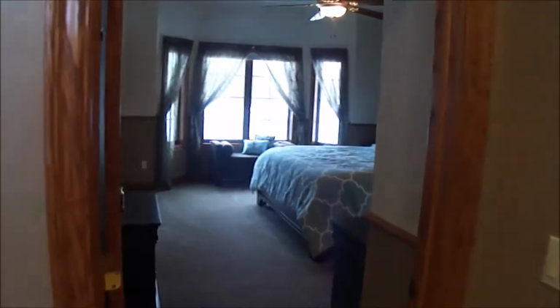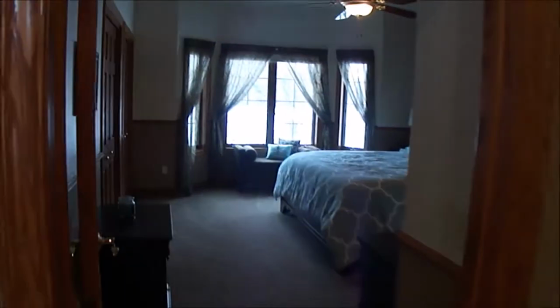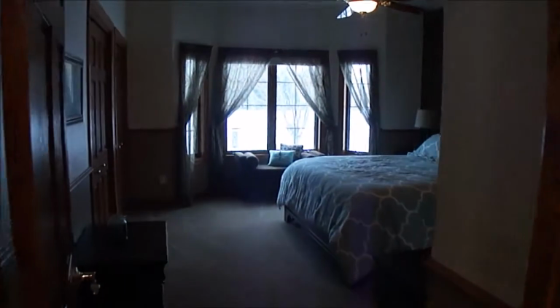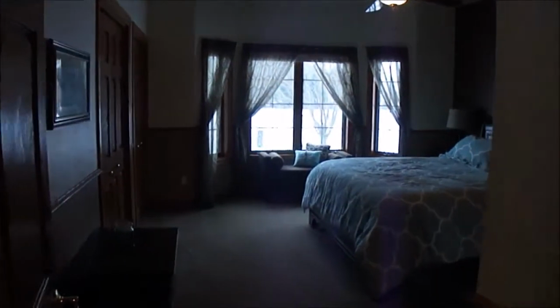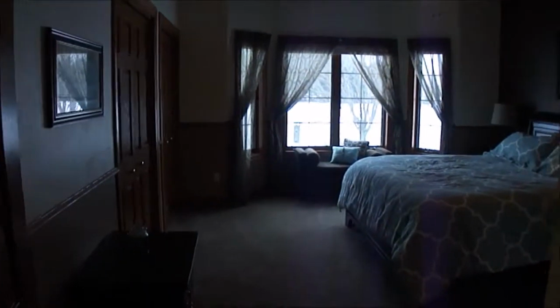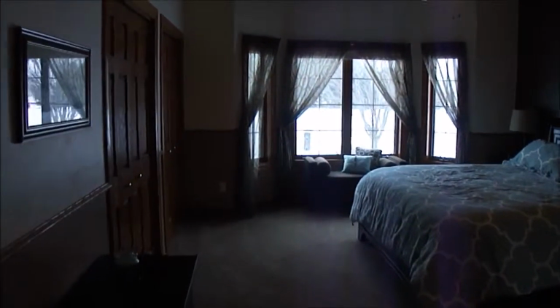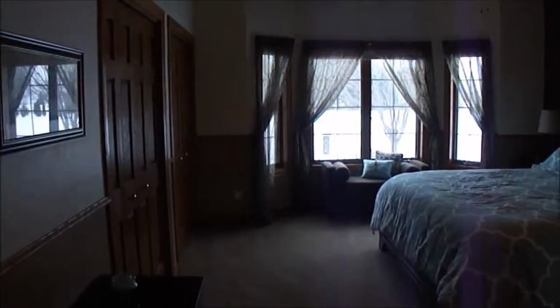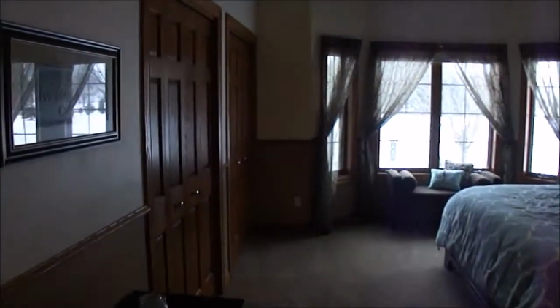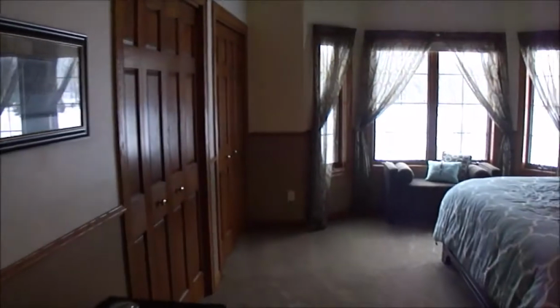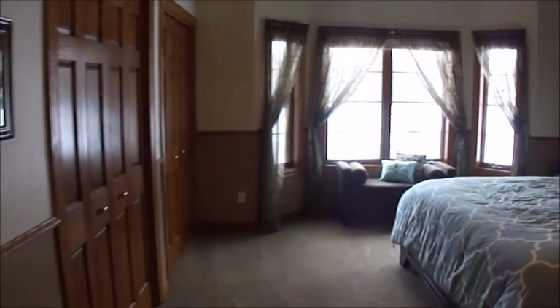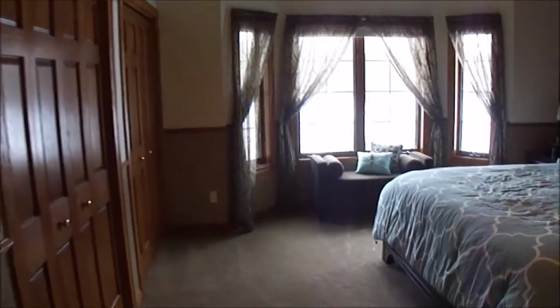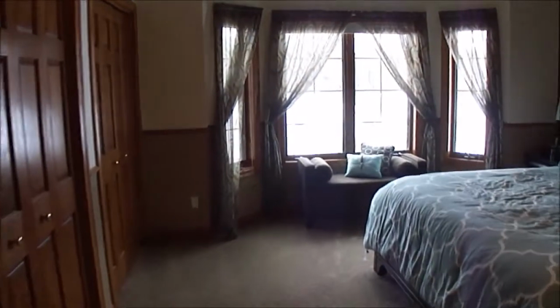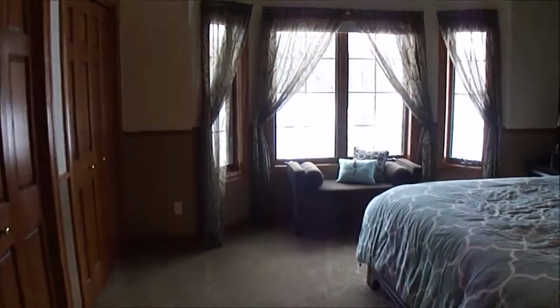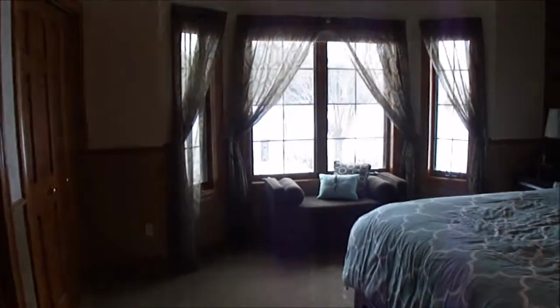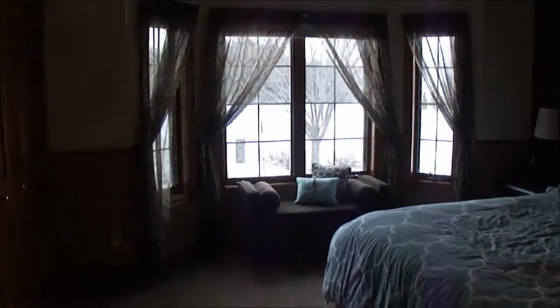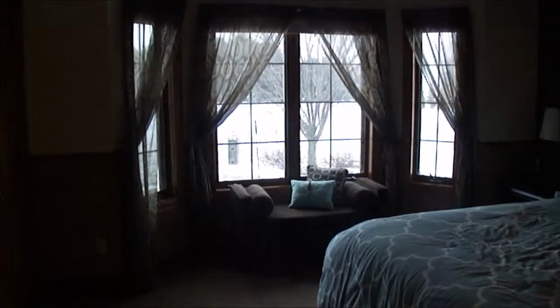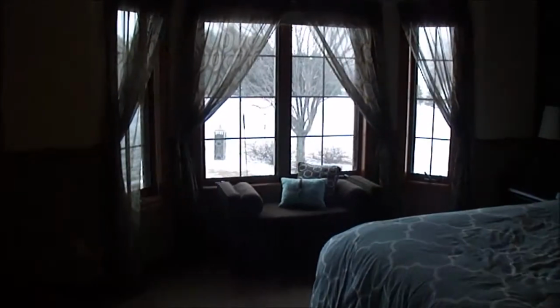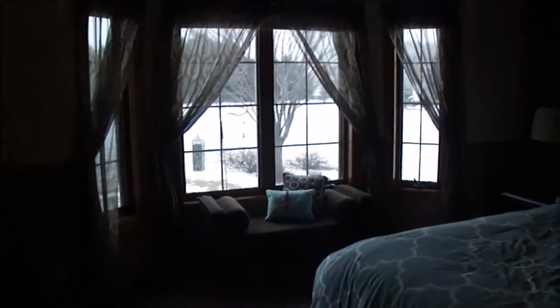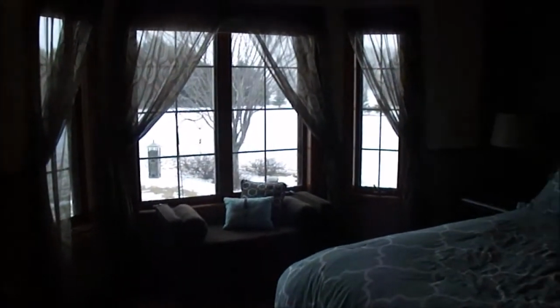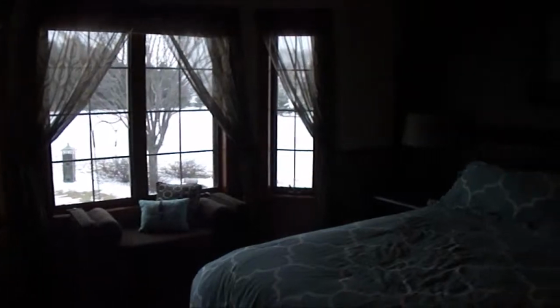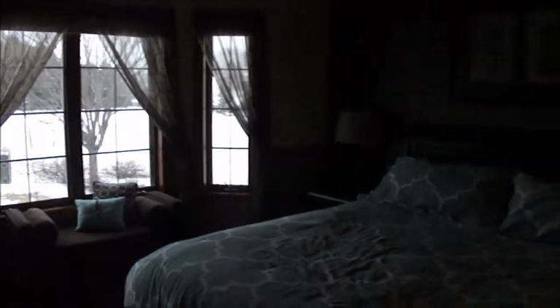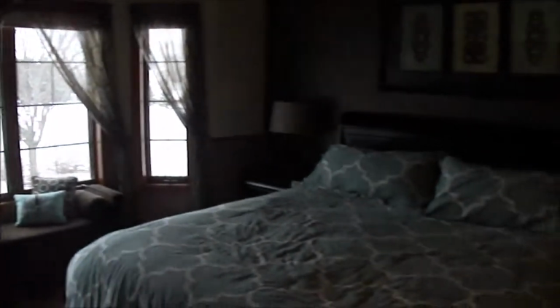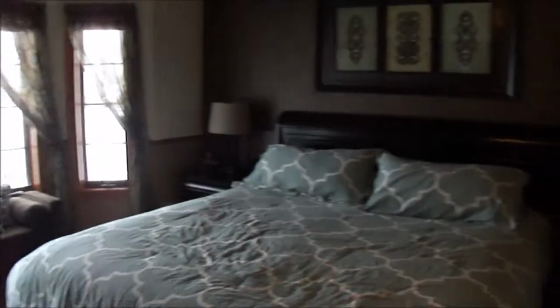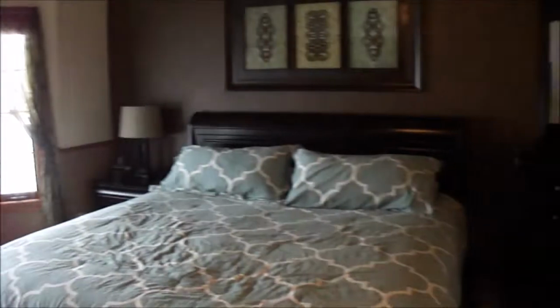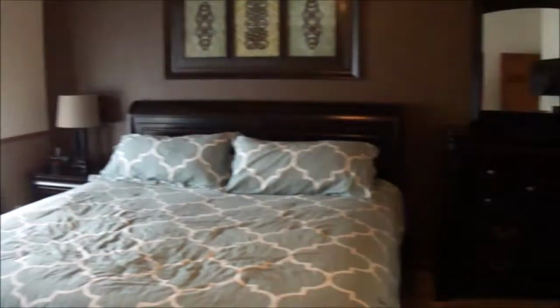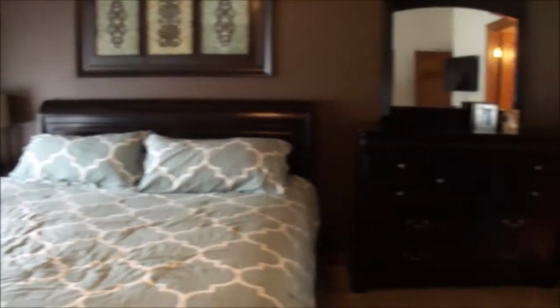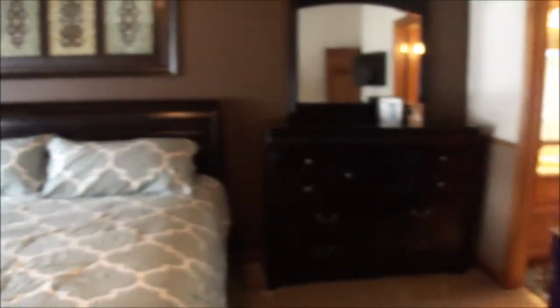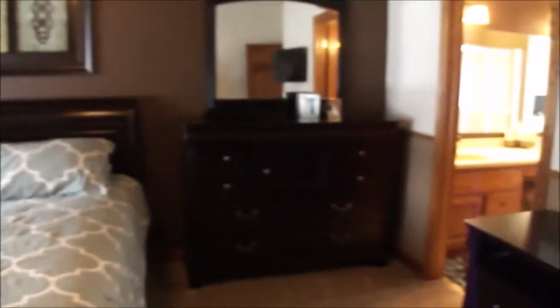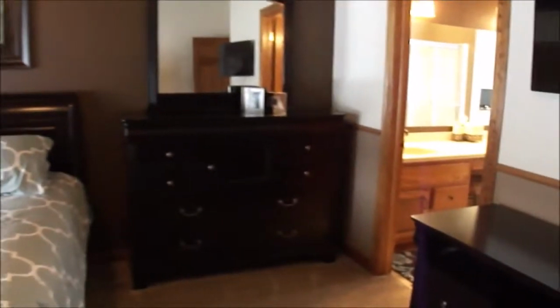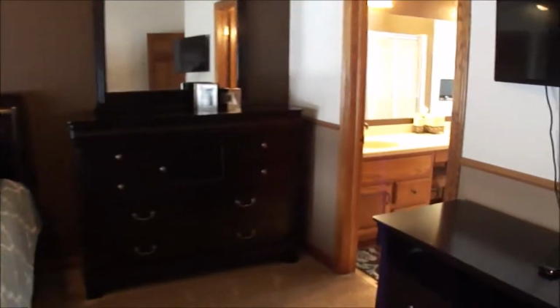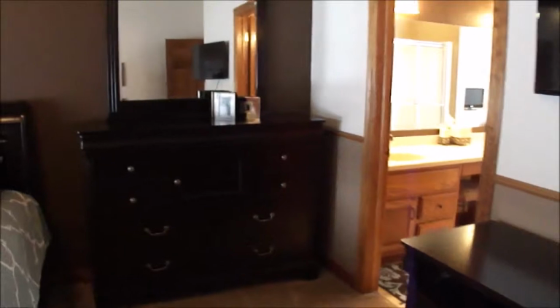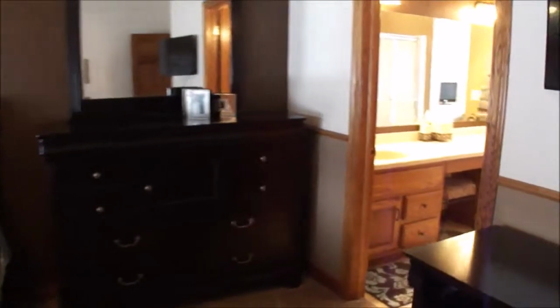Nice big room with double closets over here on the left hand side. Bump out with windows — a nice place to put a seat and overlook the private backyard. Plenty of space for a king-size bed and dressers.